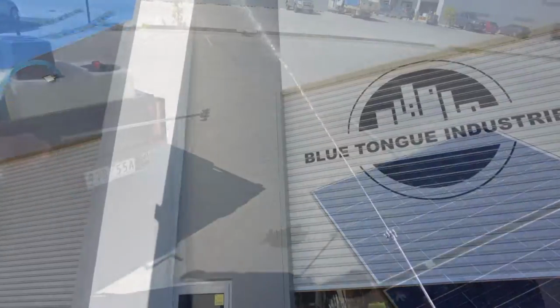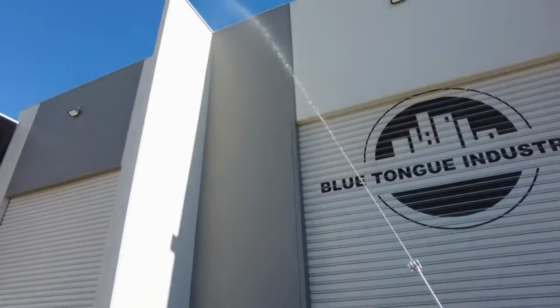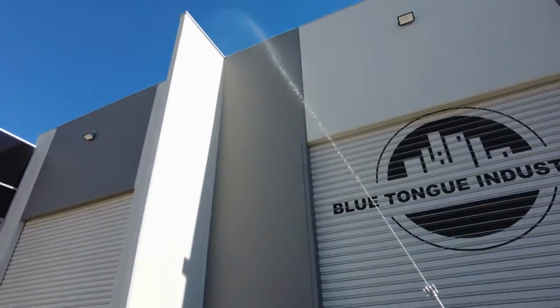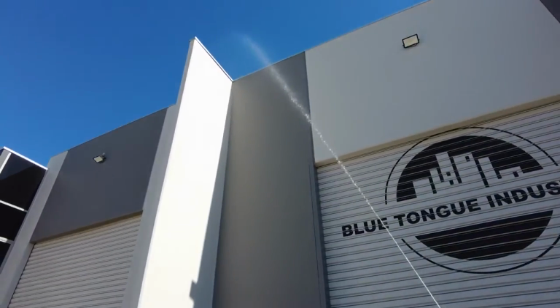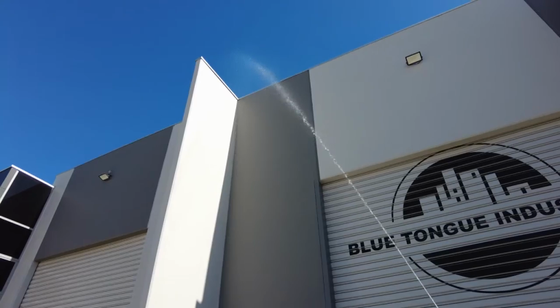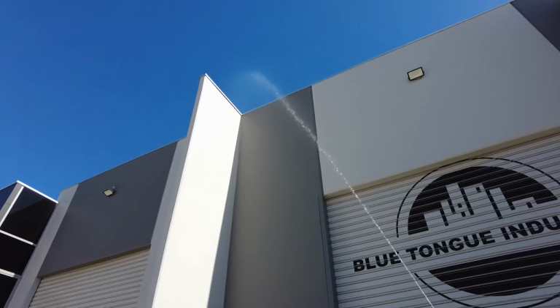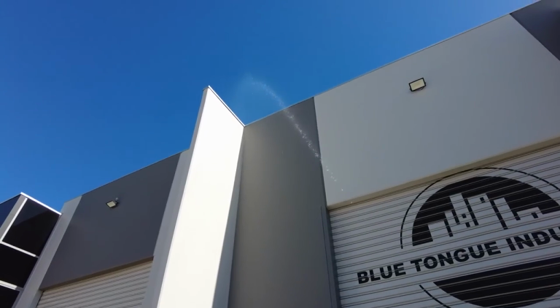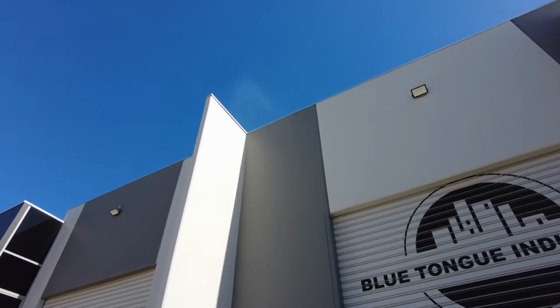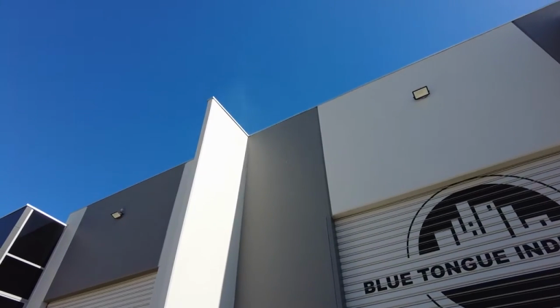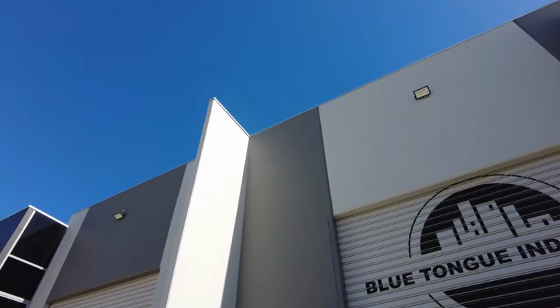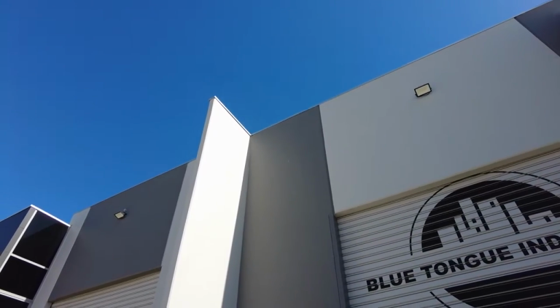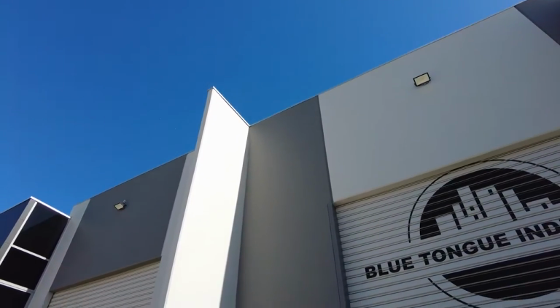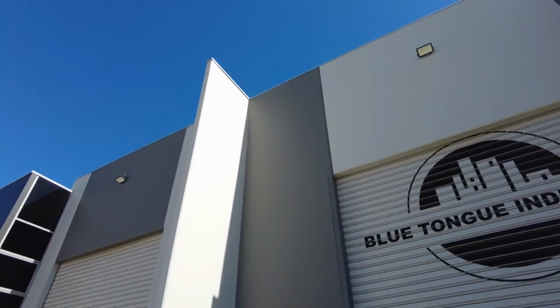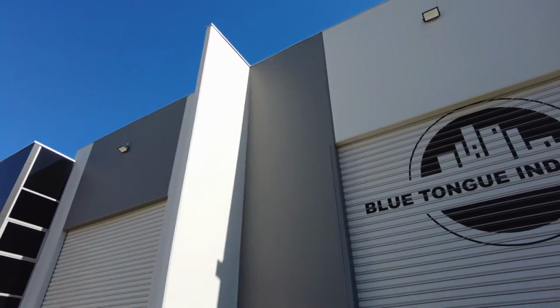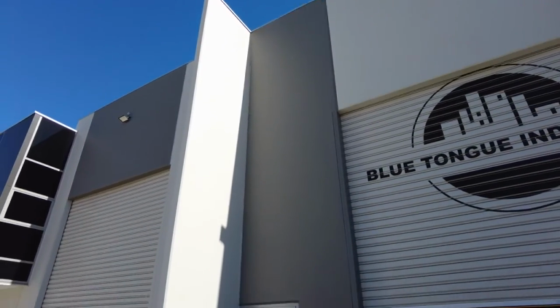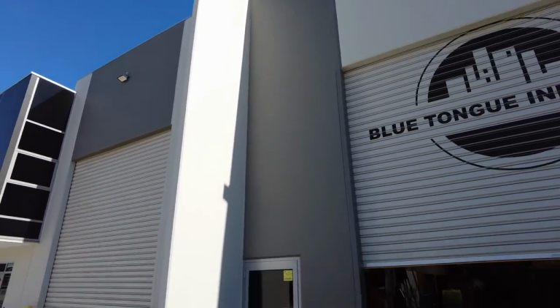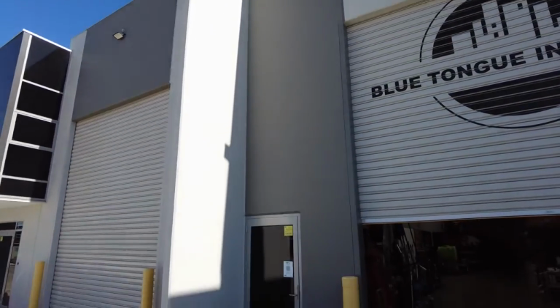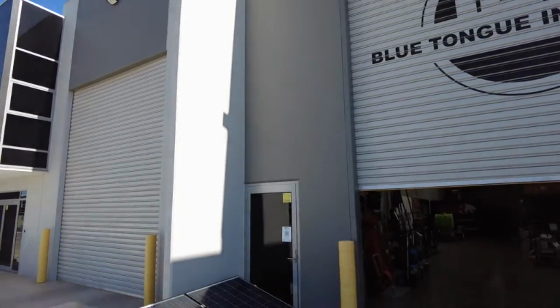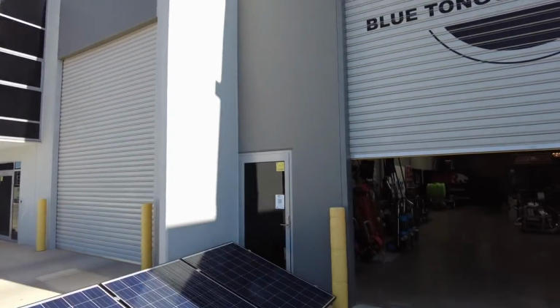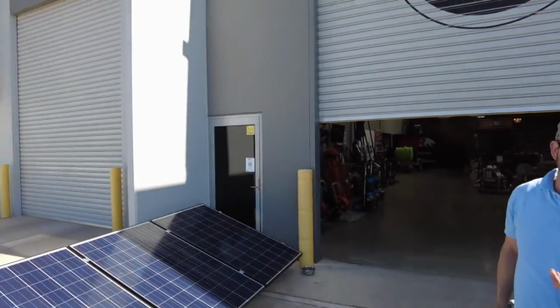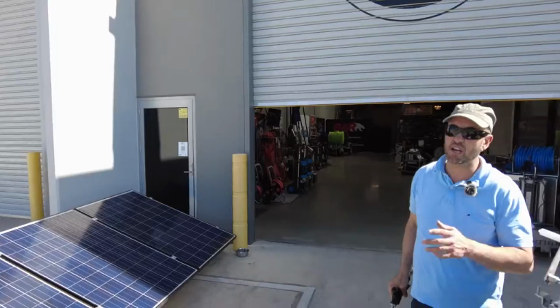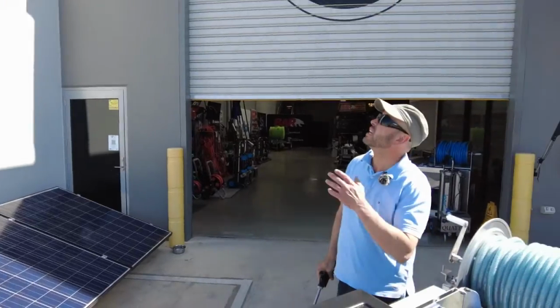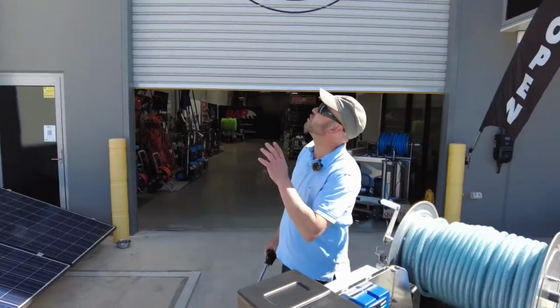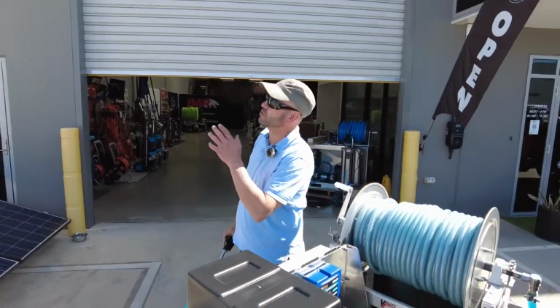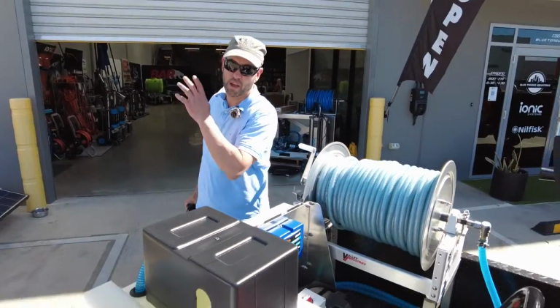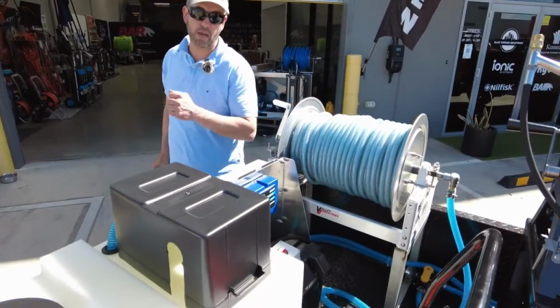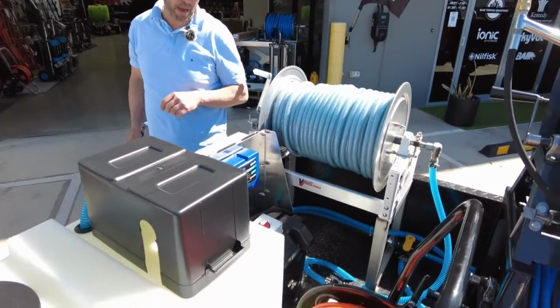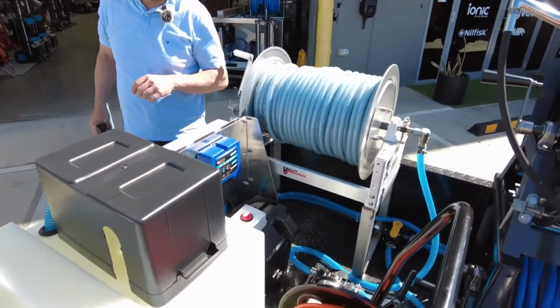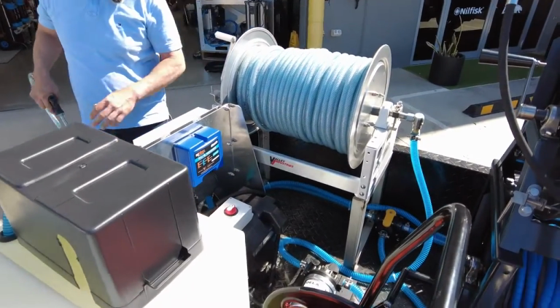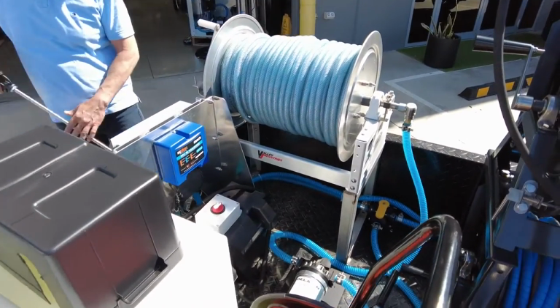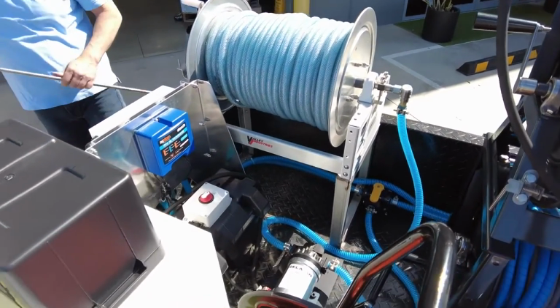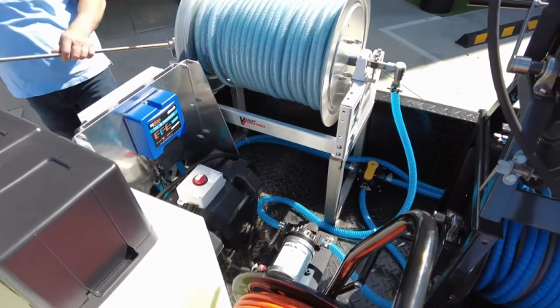We have a 30-degree pencil jet, and the Delavan at 26.8 litres a minute running at 100 PSI can shoot up and above that nine-metre mark.